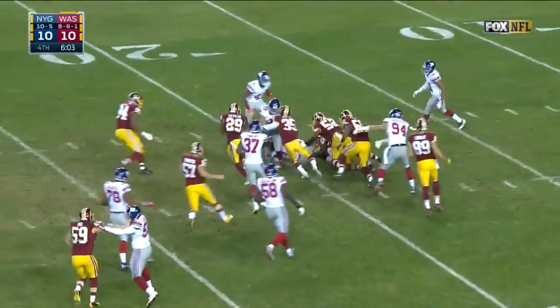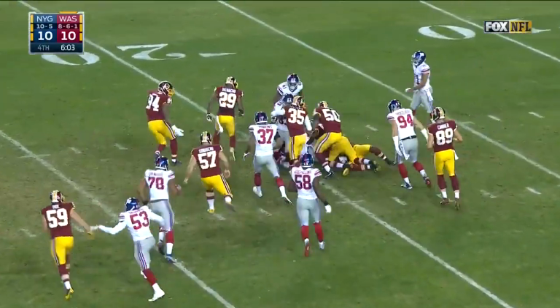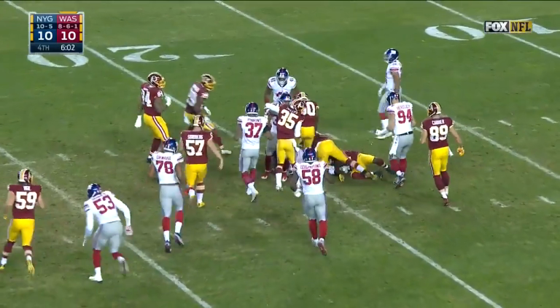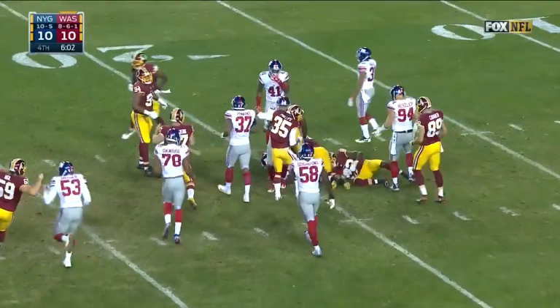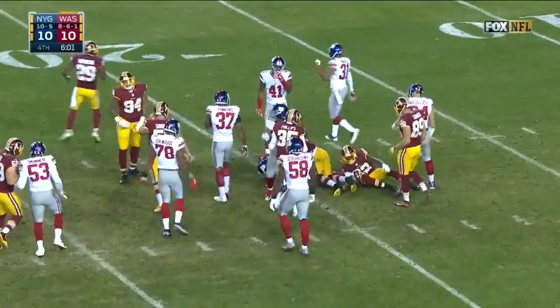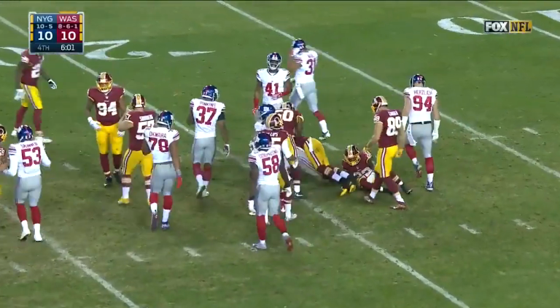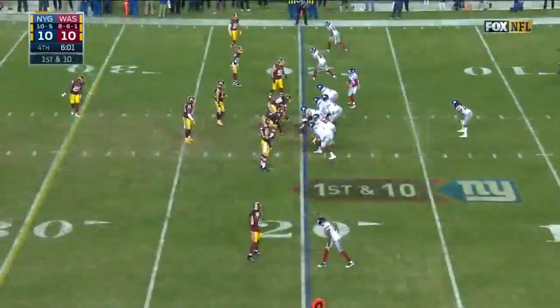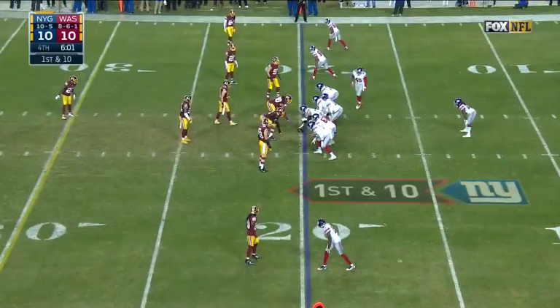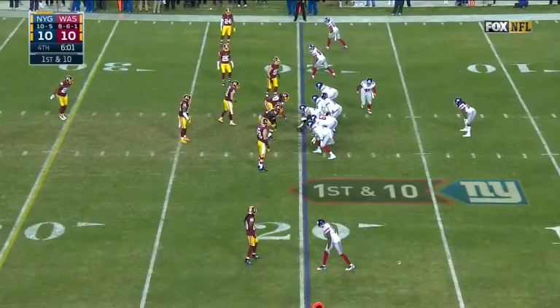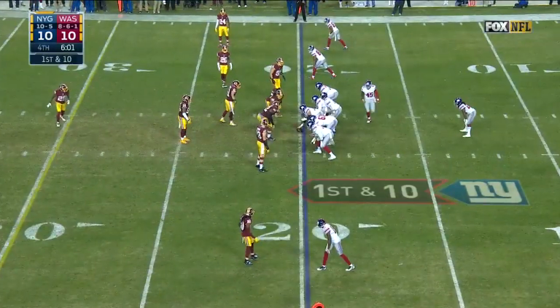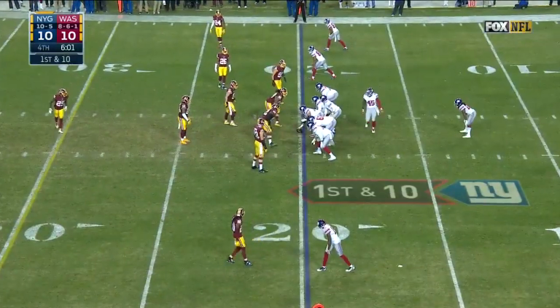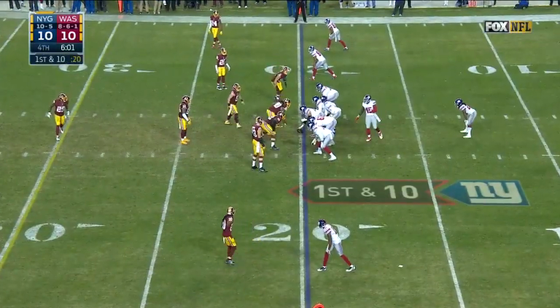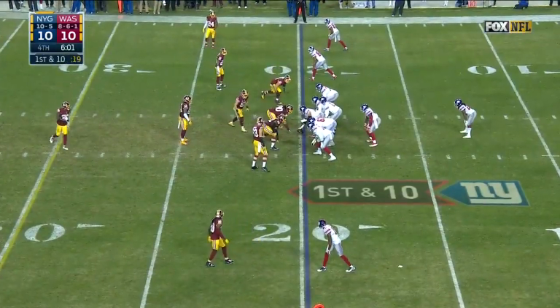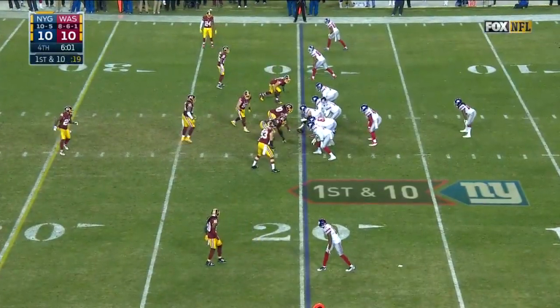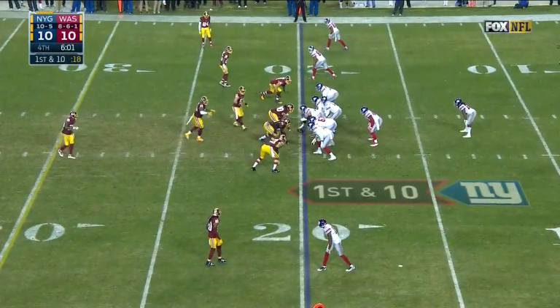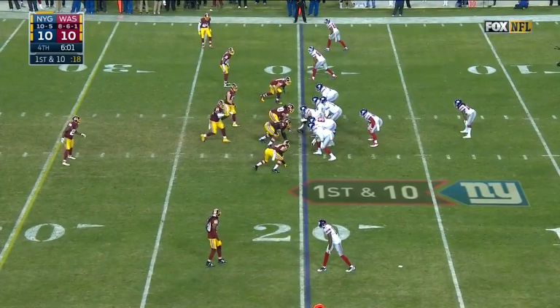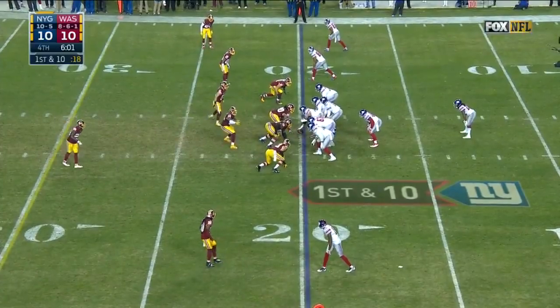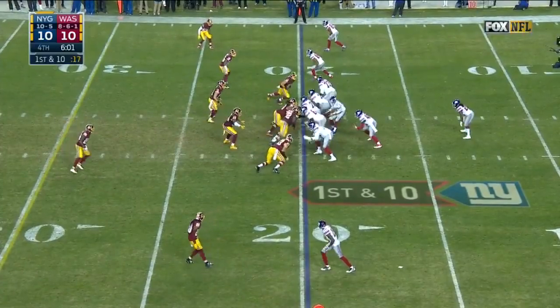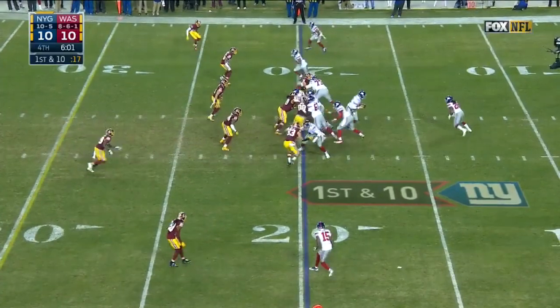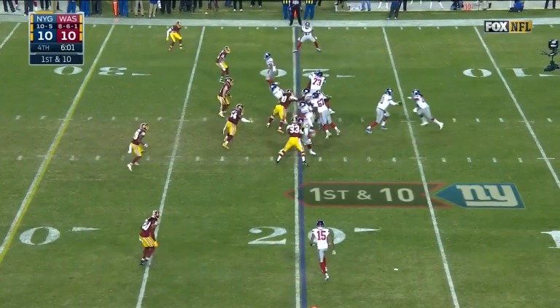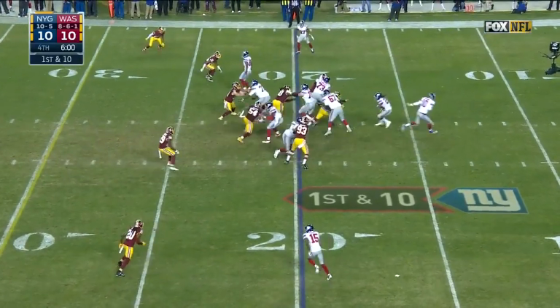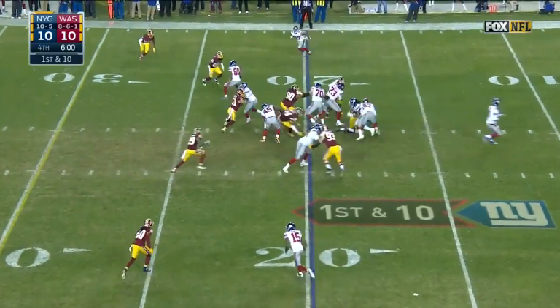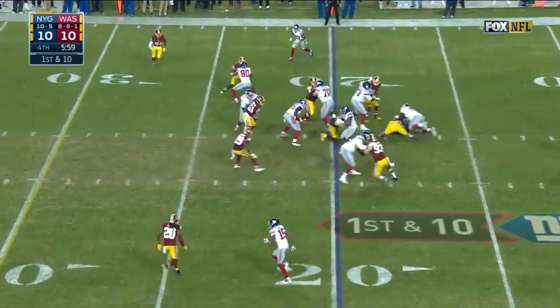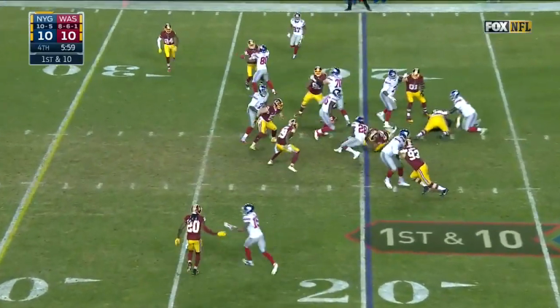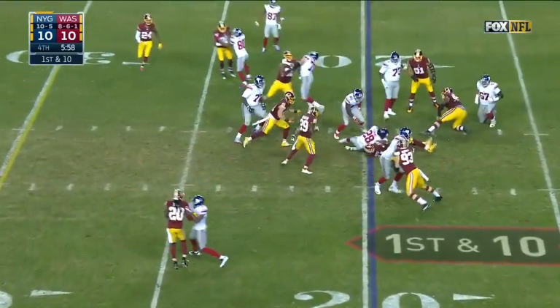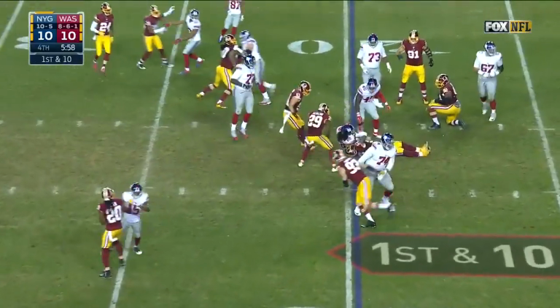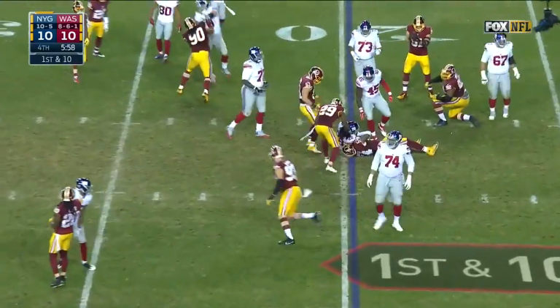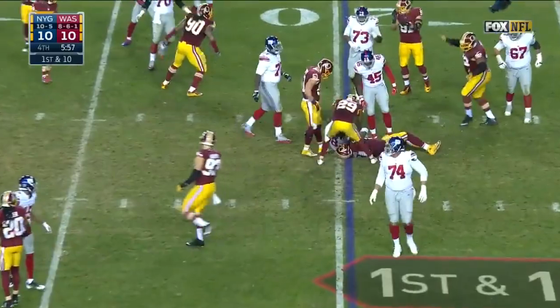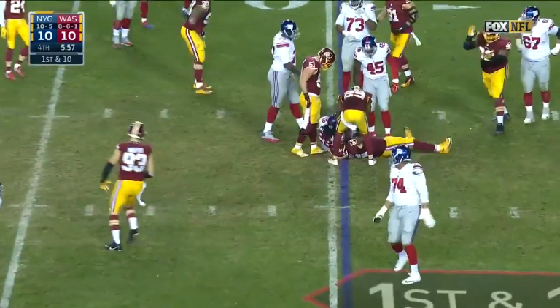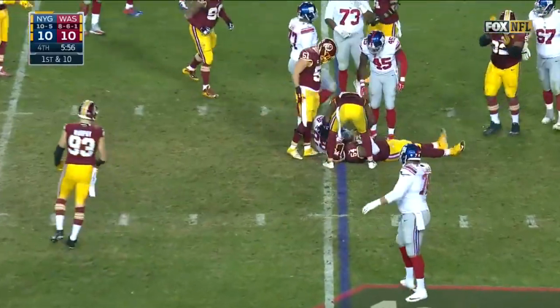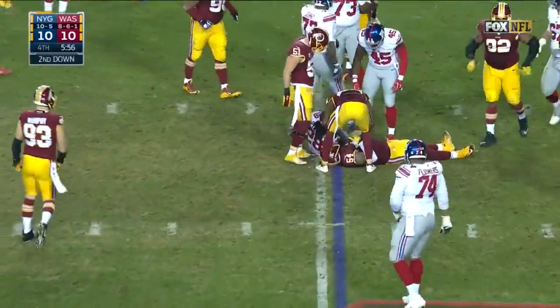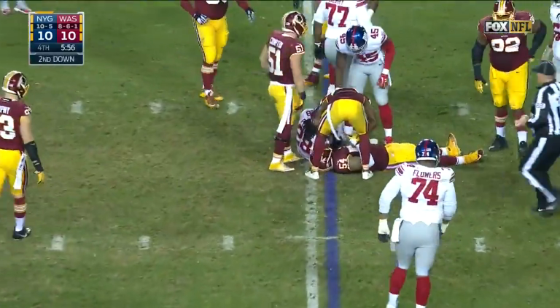Dwayne Harris back to the 20. Richie Zients our producer, Rich Russo our director. Aaron Andrews down on the field, John Troy in the booth. Here's Perkins, and he gets brought down by Mason Foster.